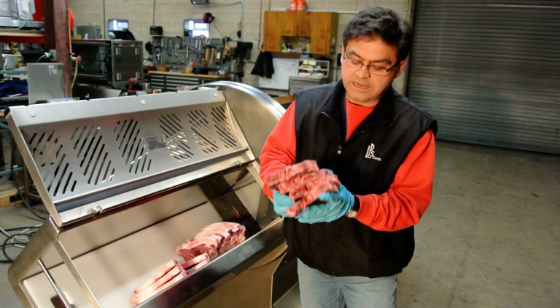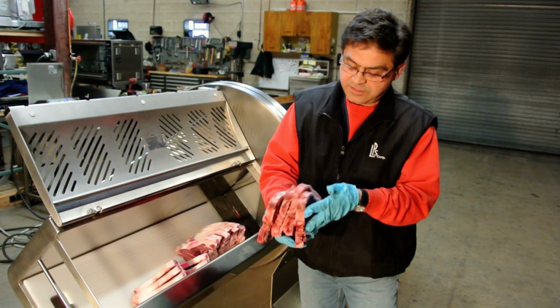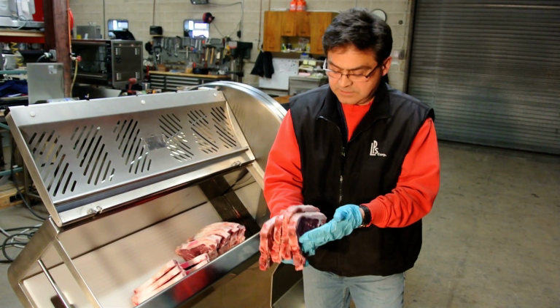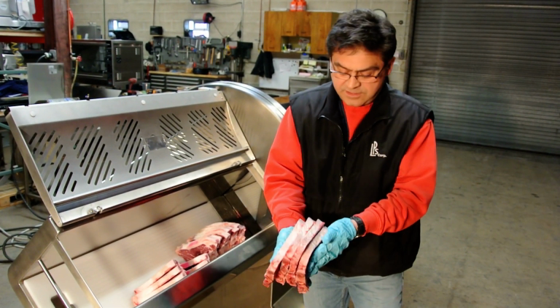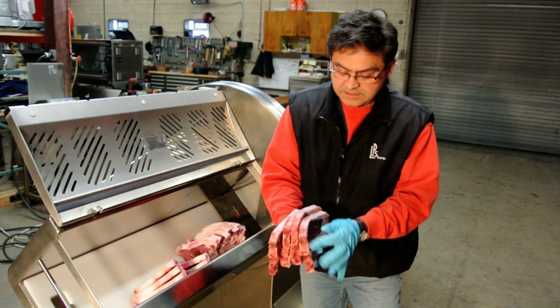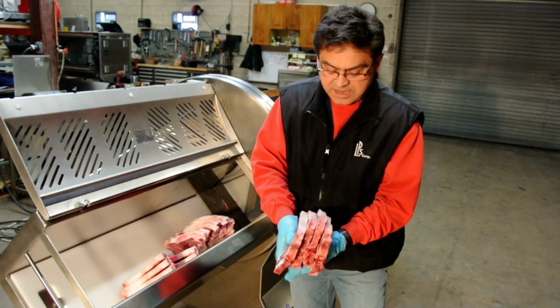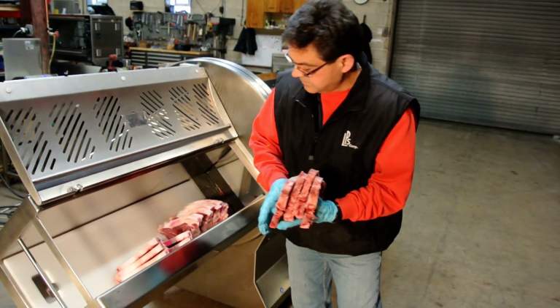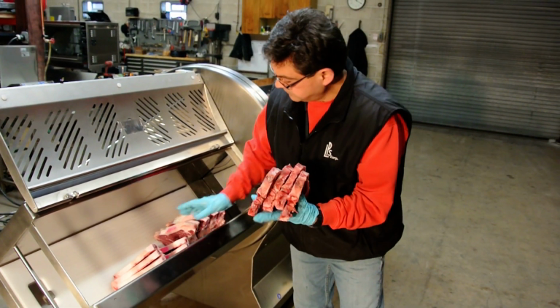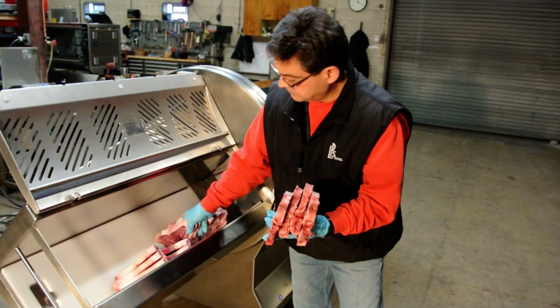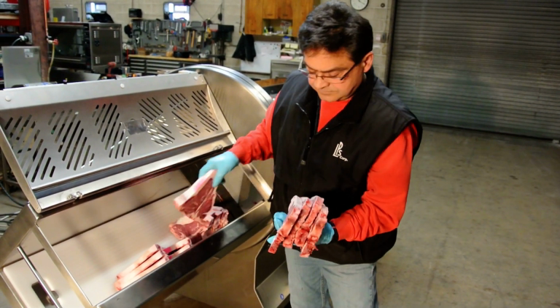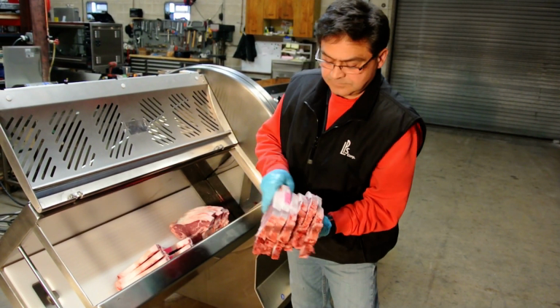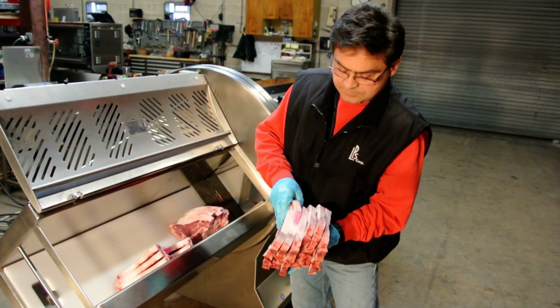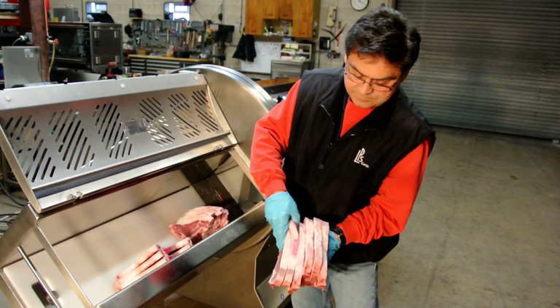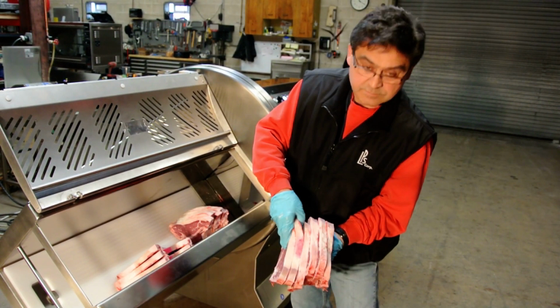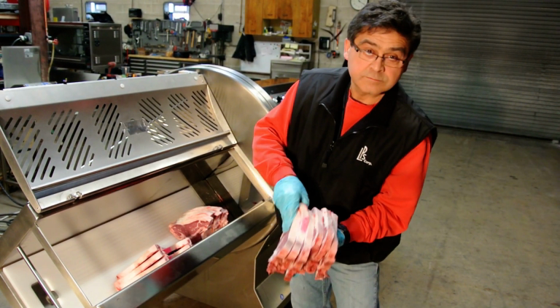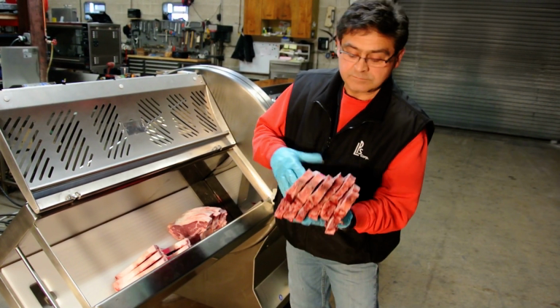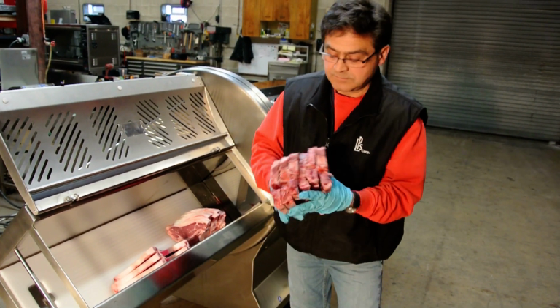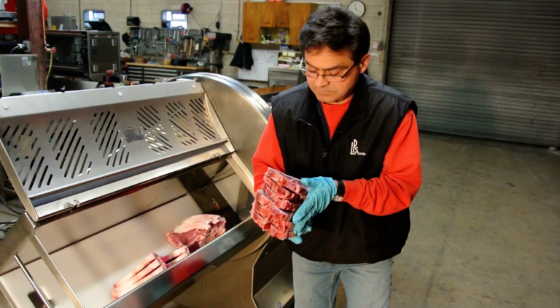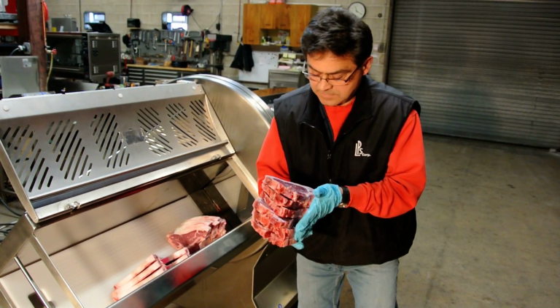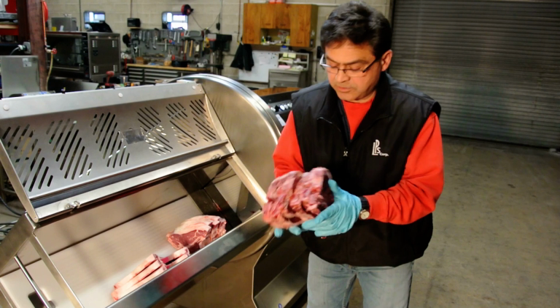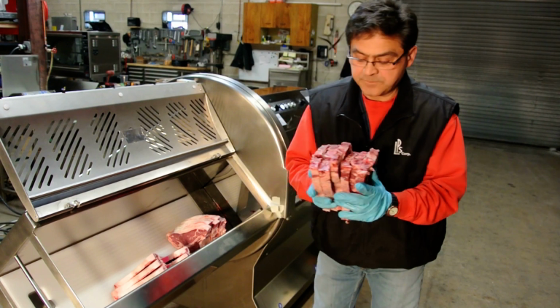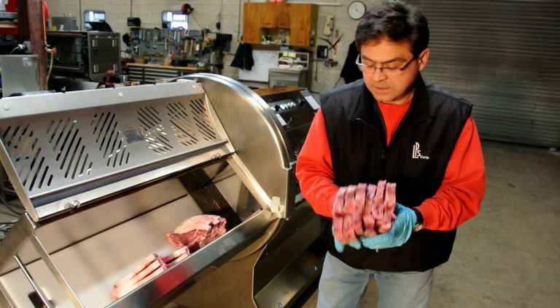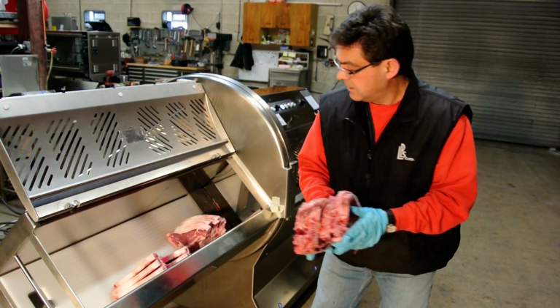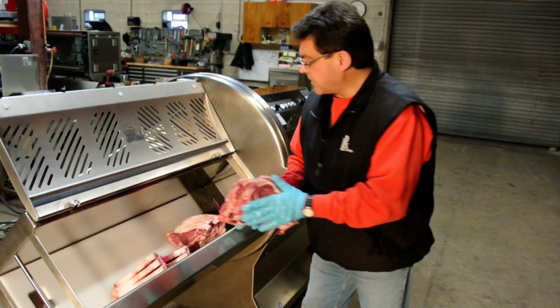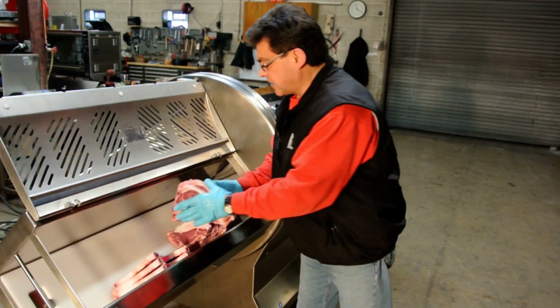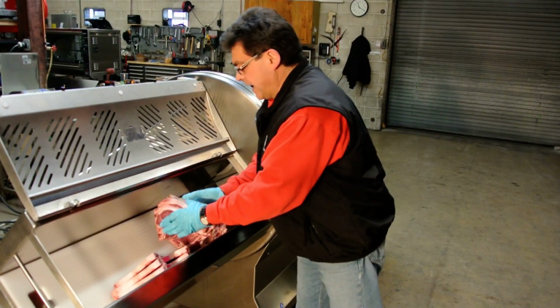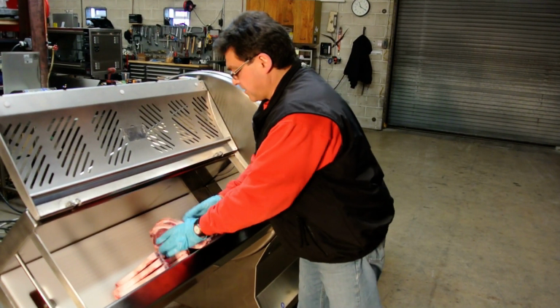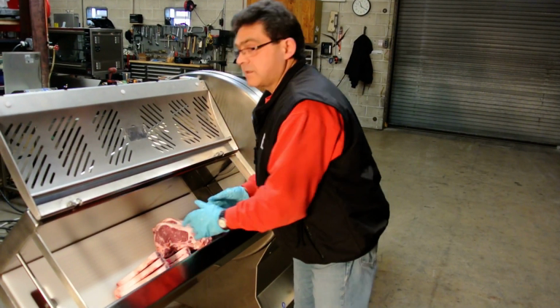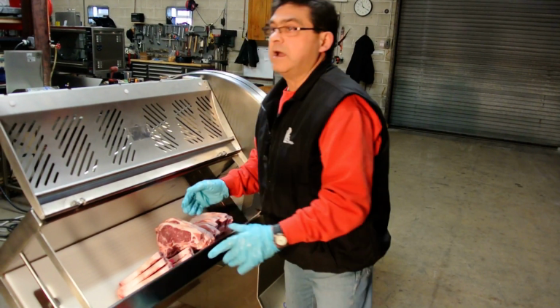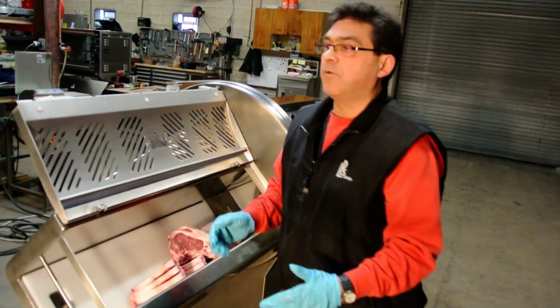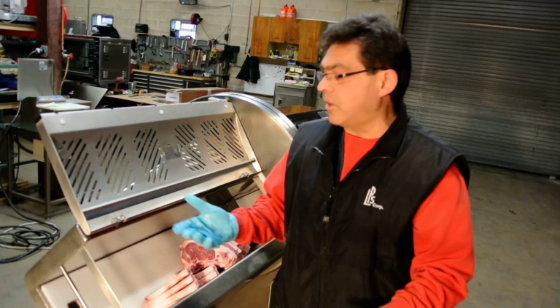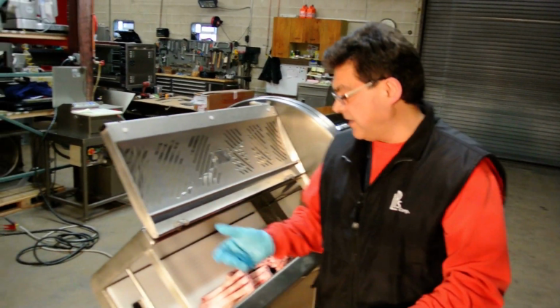Thickness — they're exactly the same. It's beautiful. Let's check the weight on the full line of beef.